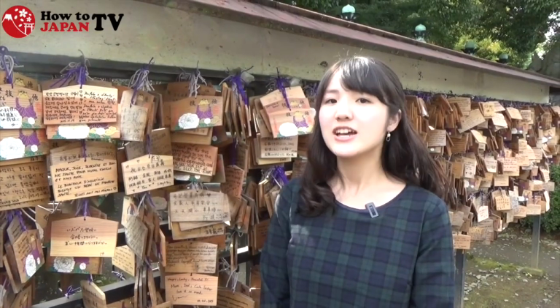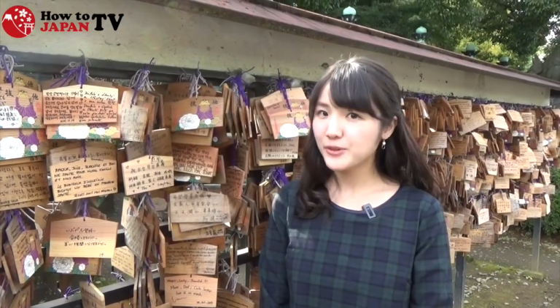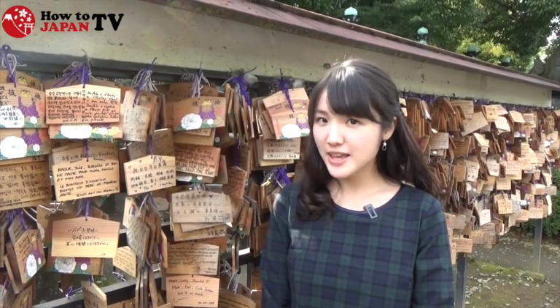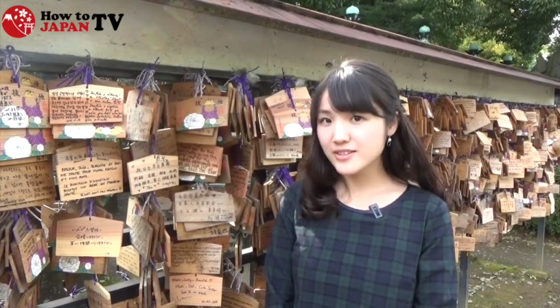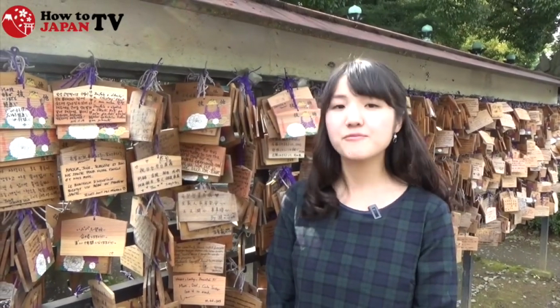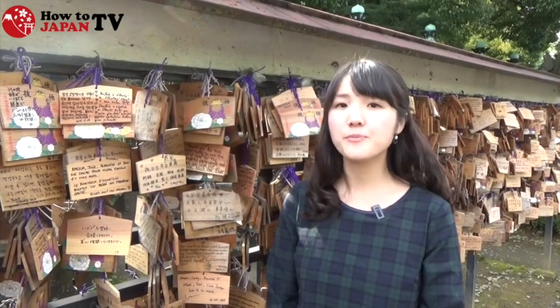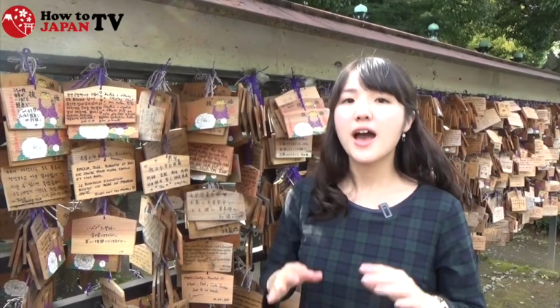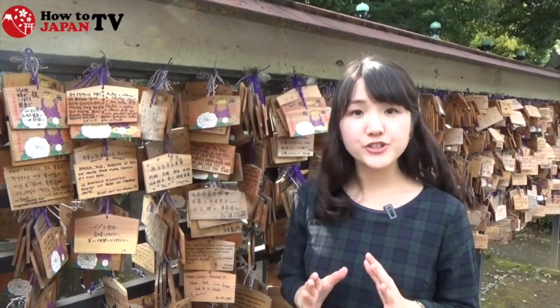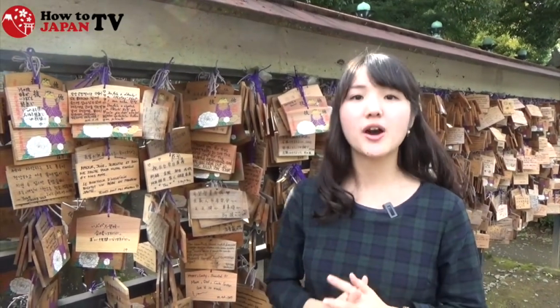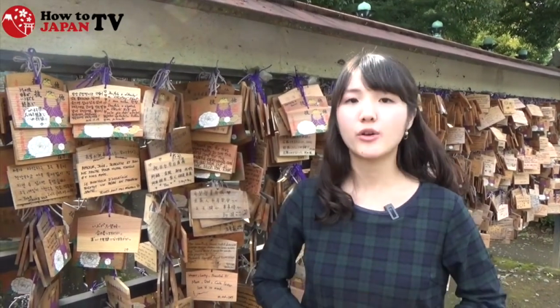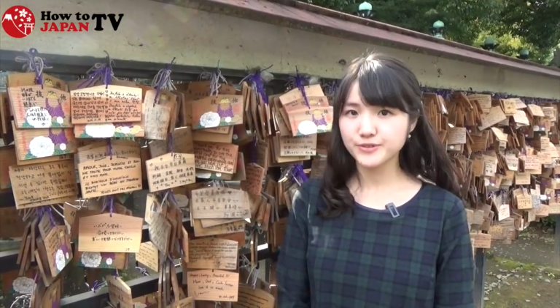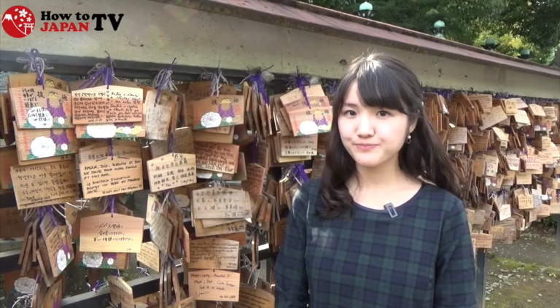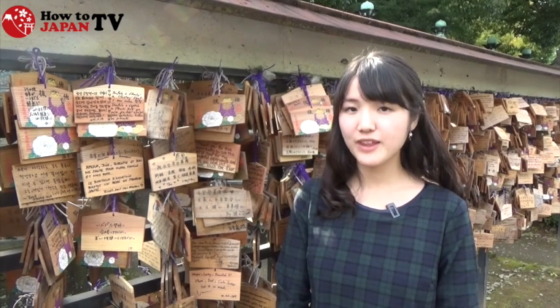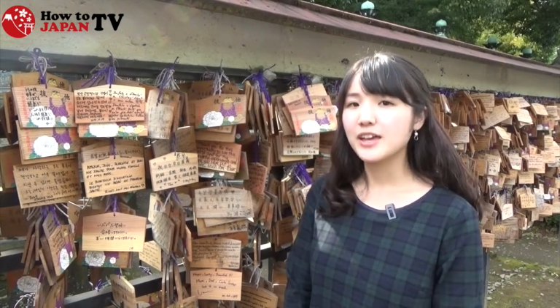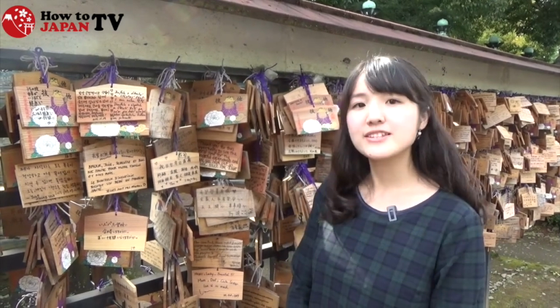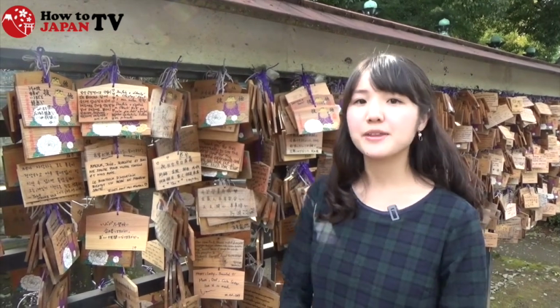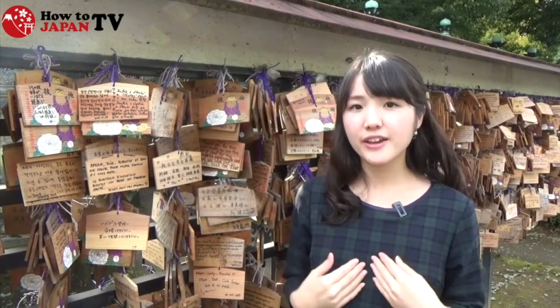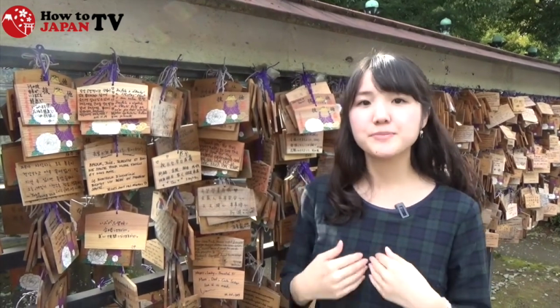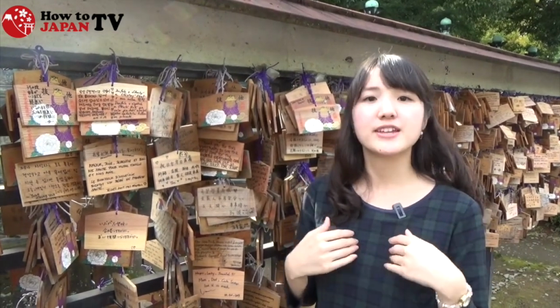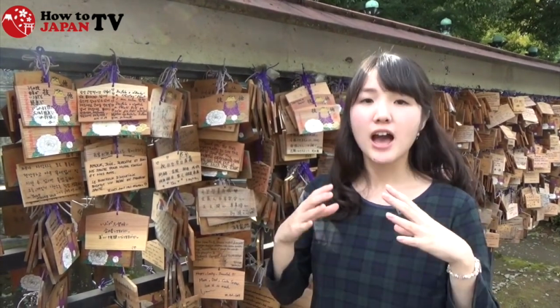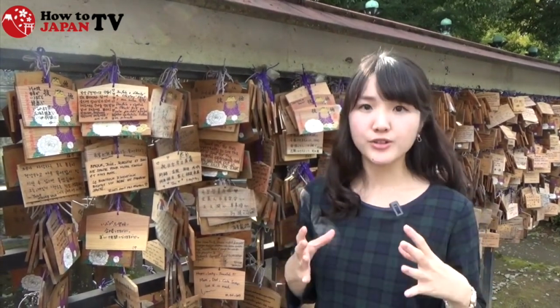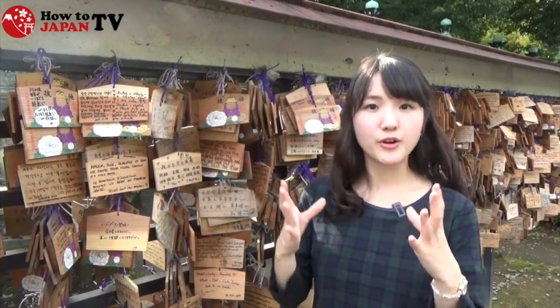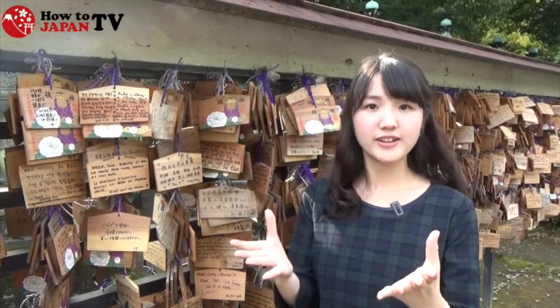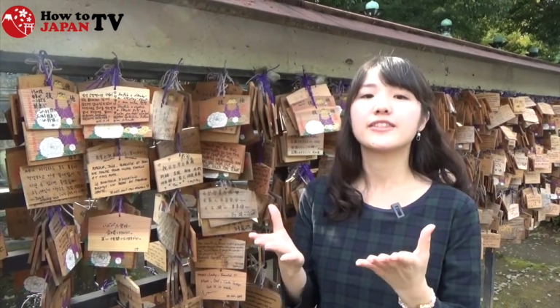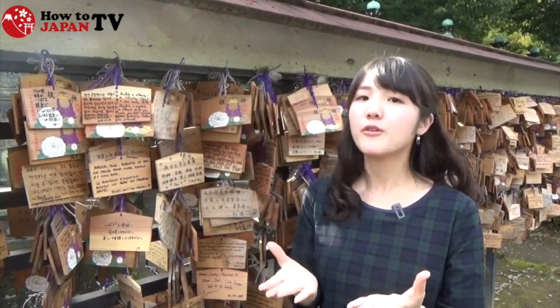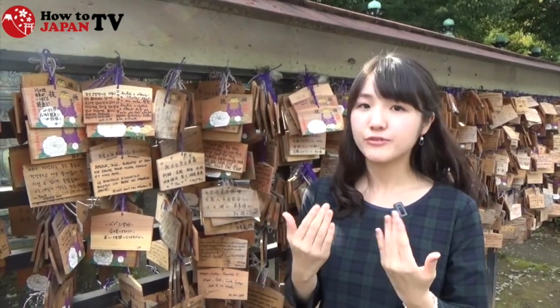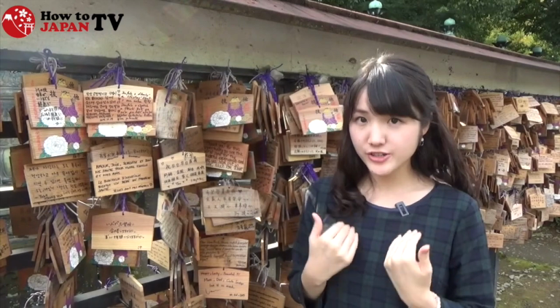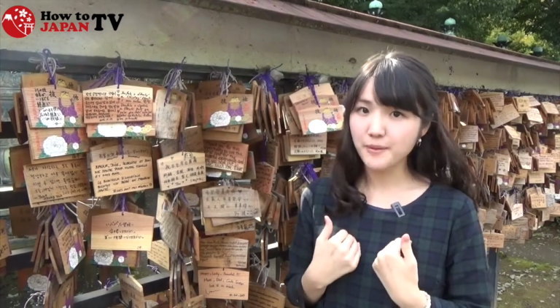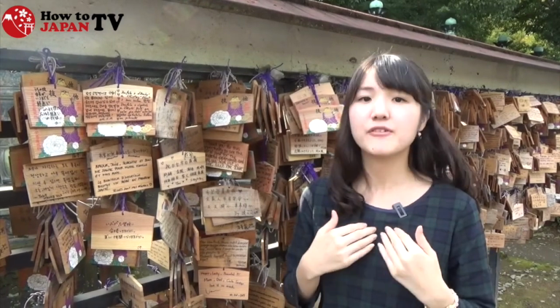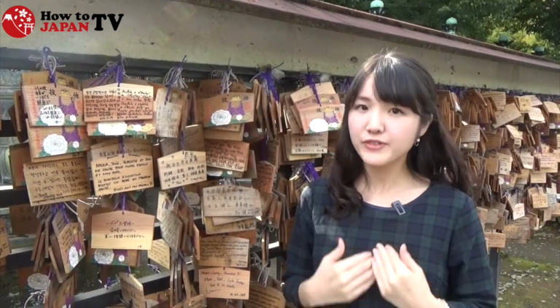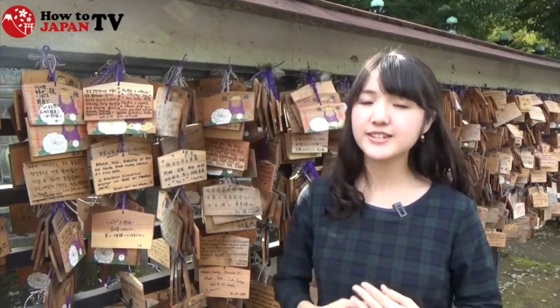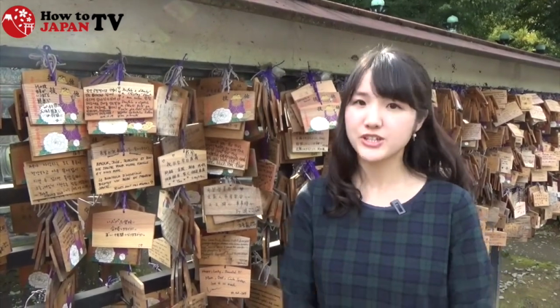Japanese emas come from a picture of a horse. It means that prayers present a horse for God, and God will return the favor by fulfilling their wishes.